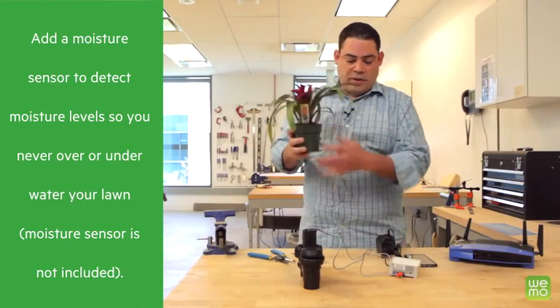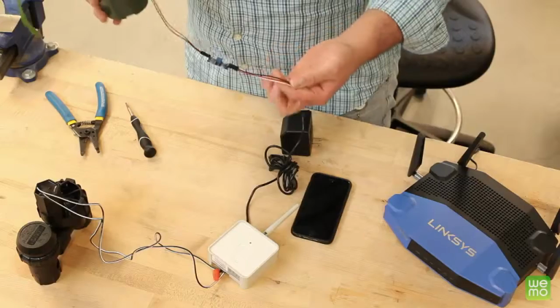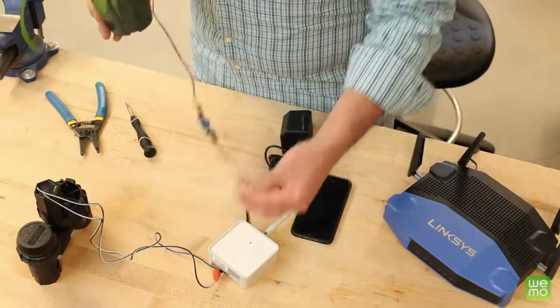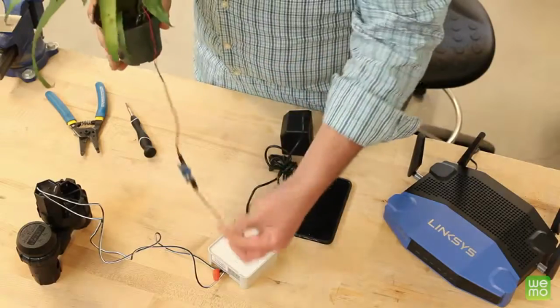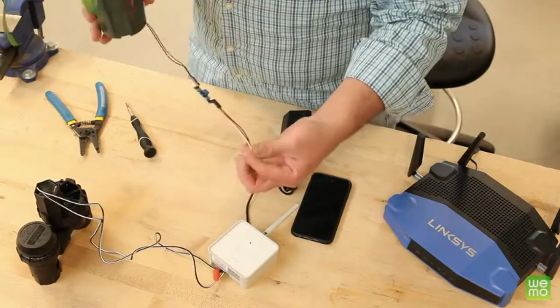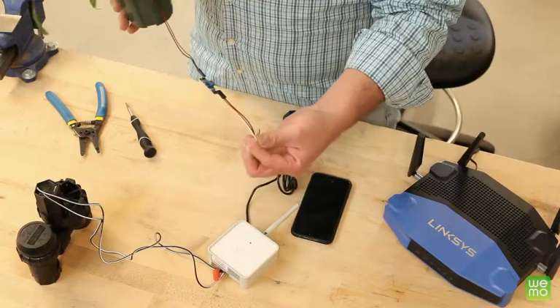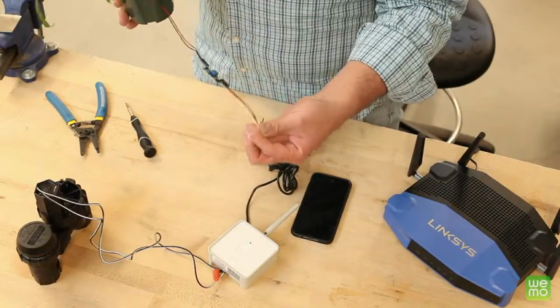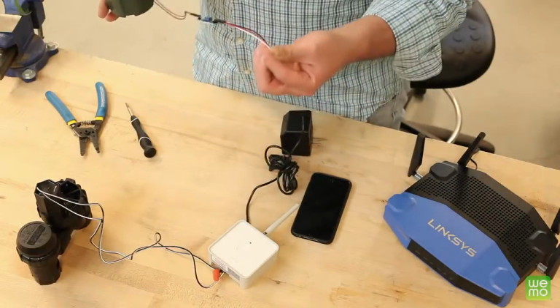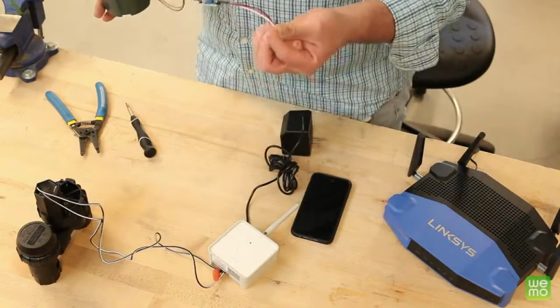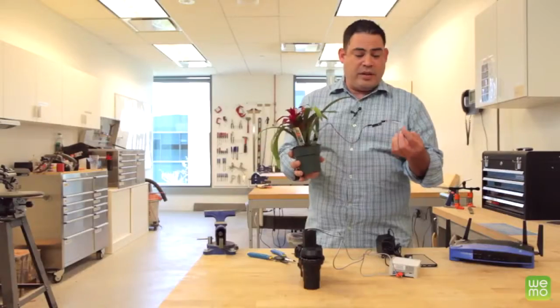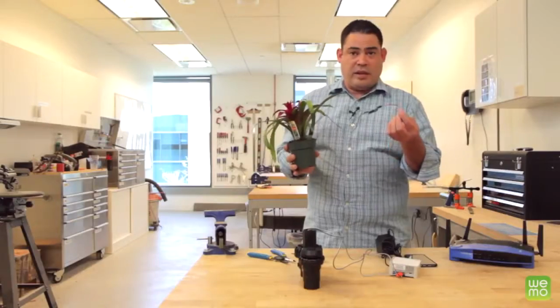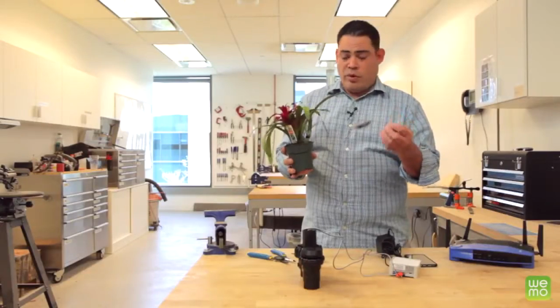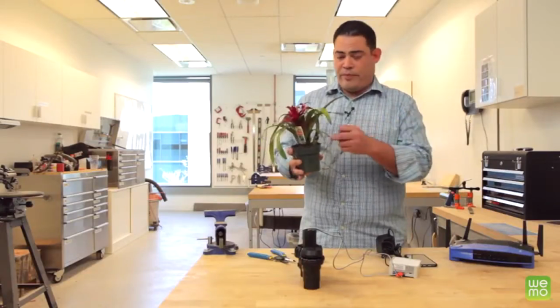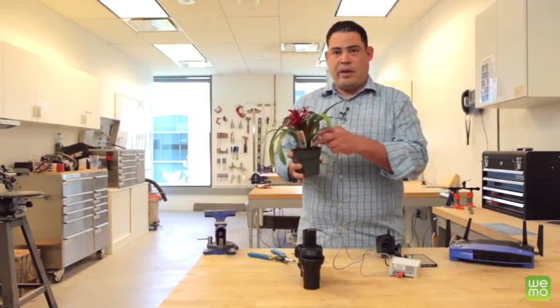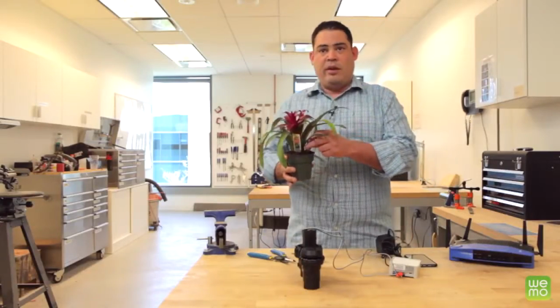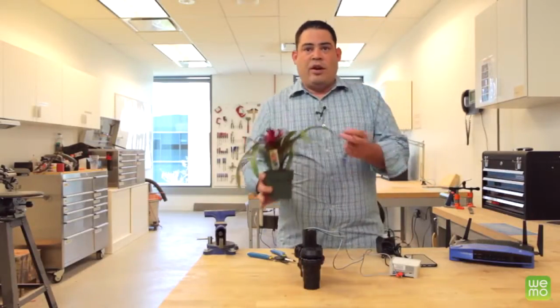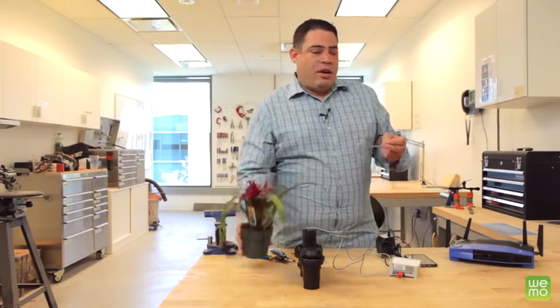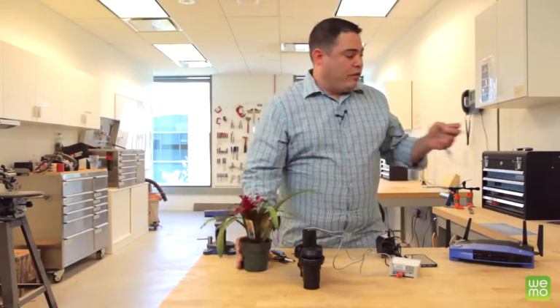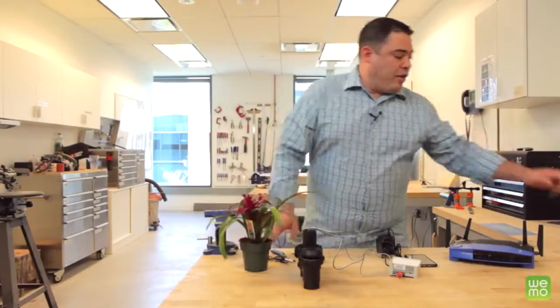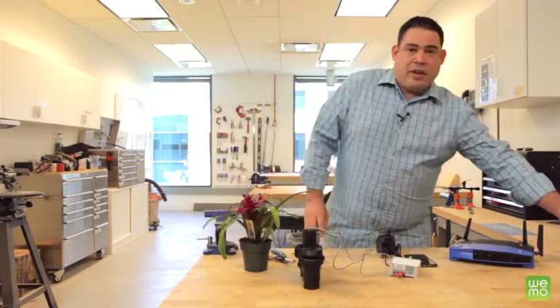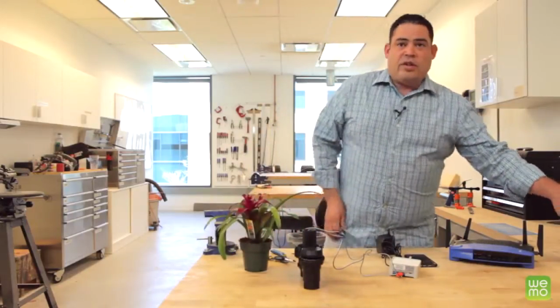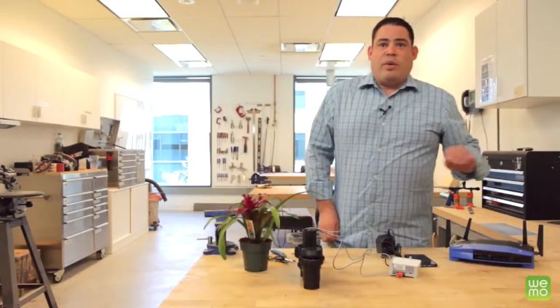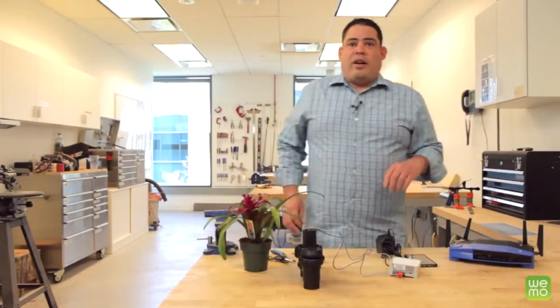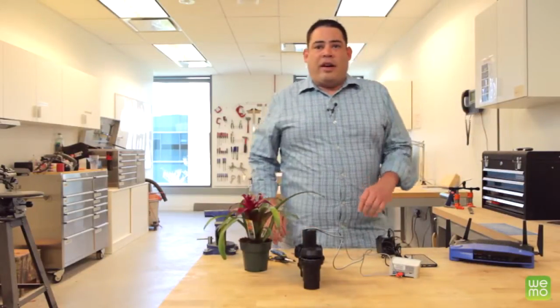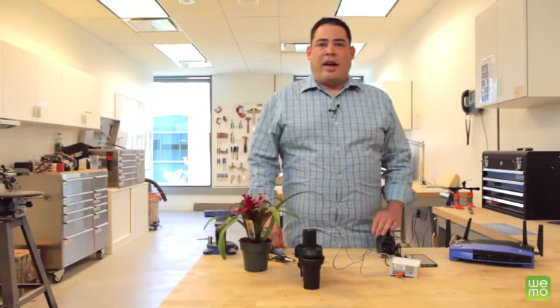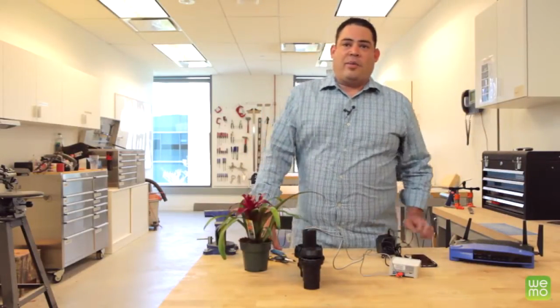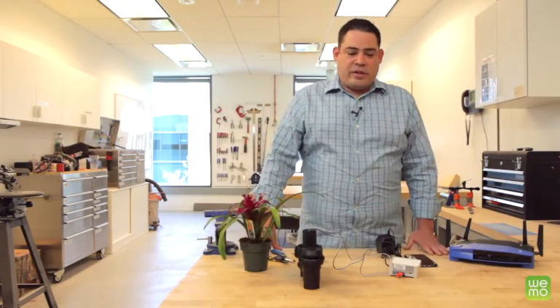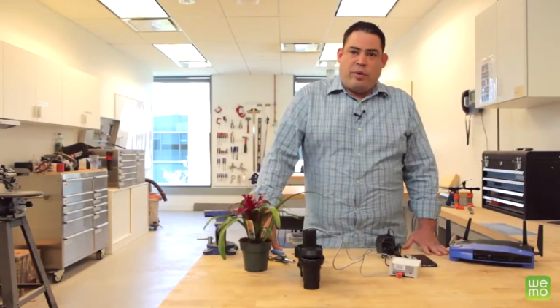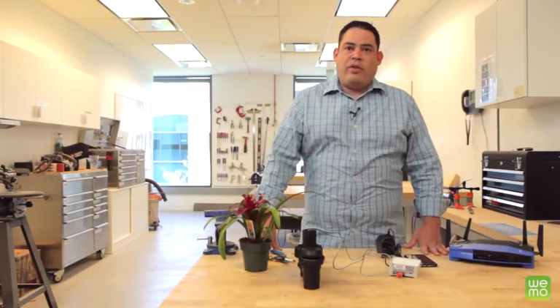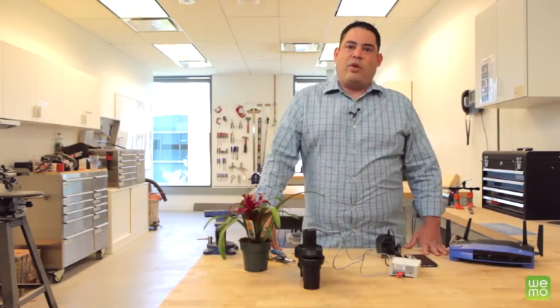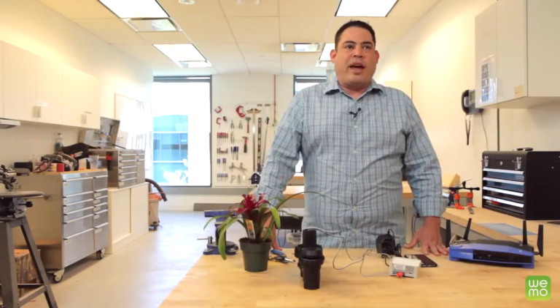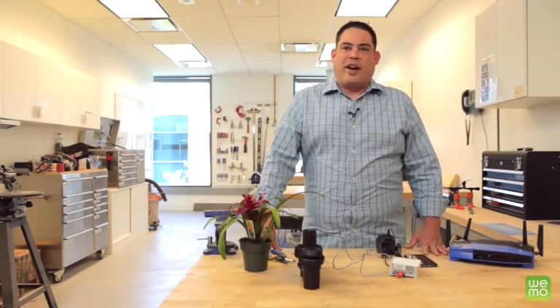It goes in here — the other end connects to the remaining port on the Wemo Maker, which is the sensor port. For all the other things you could do with Wemo Maker and other Wemo products, visit WemoThat.com.